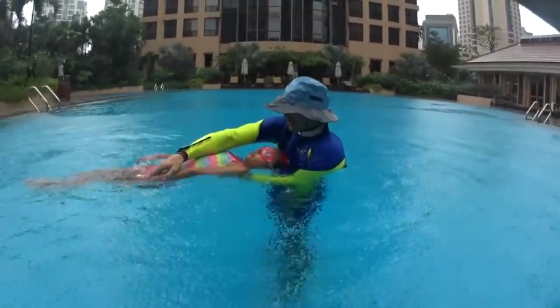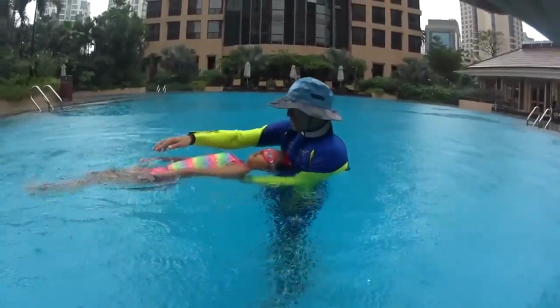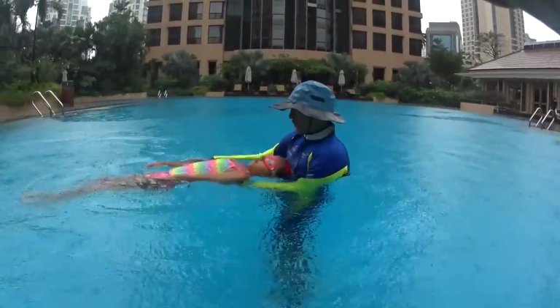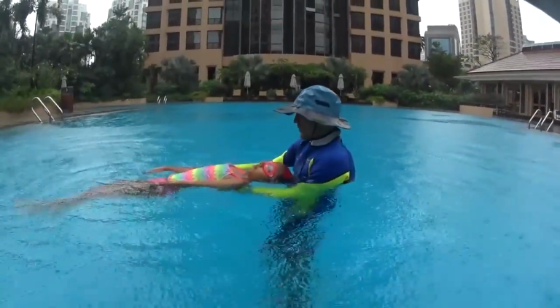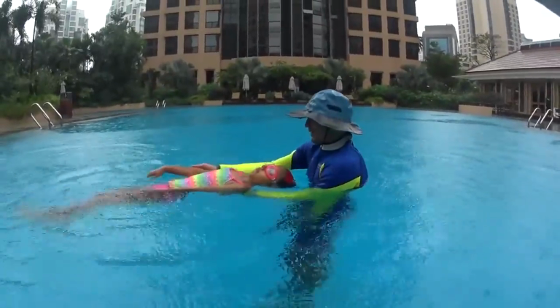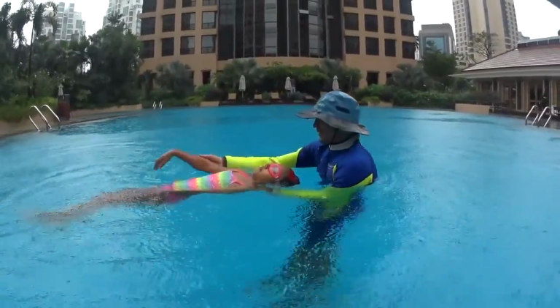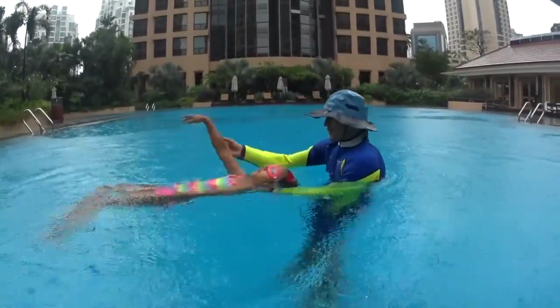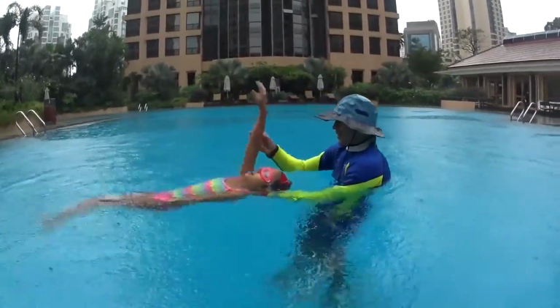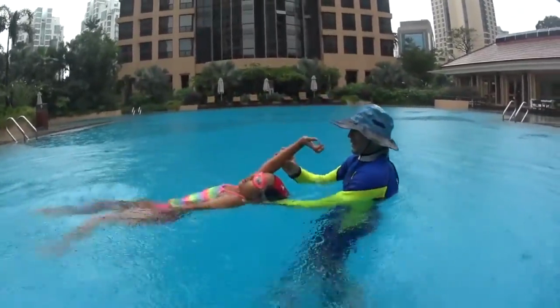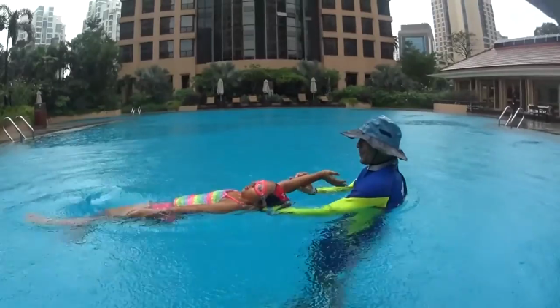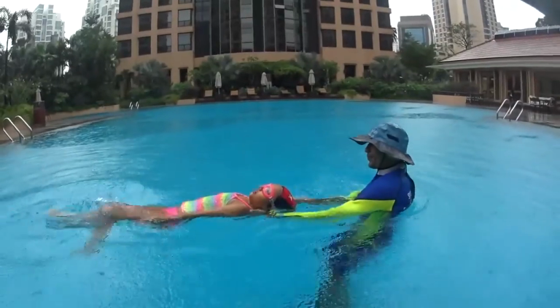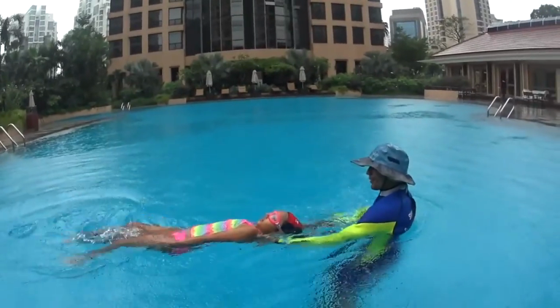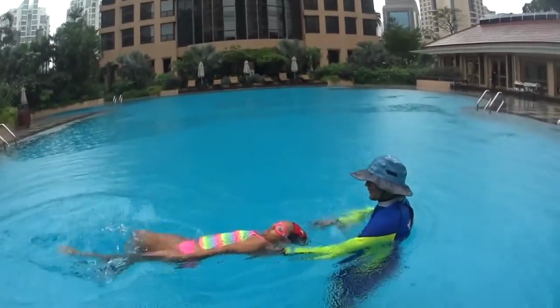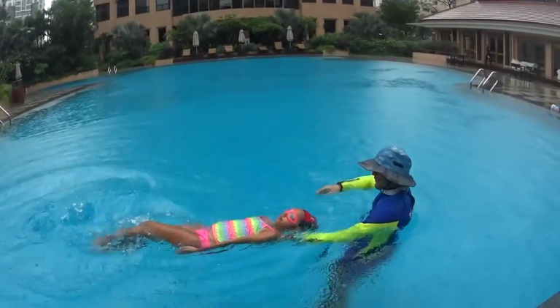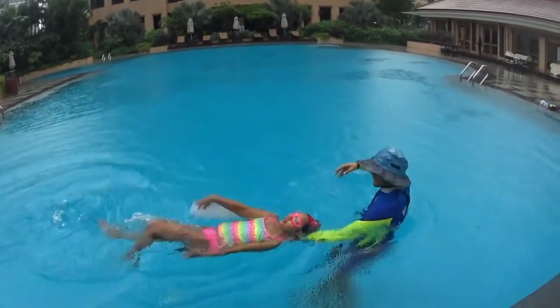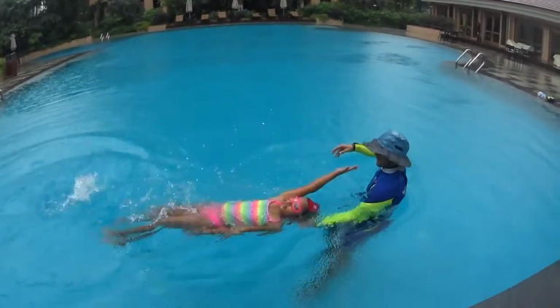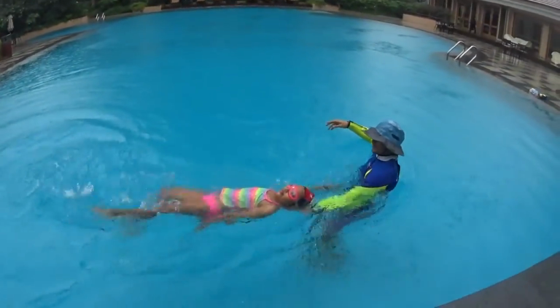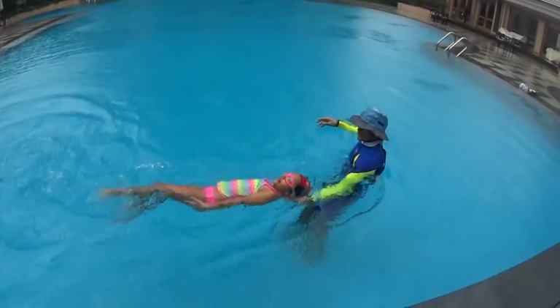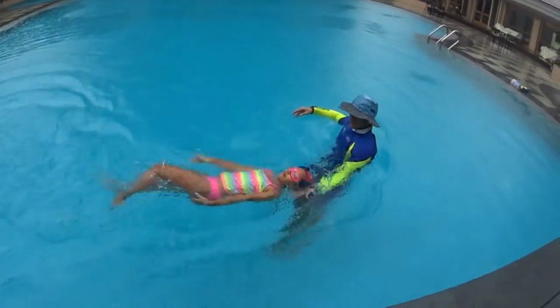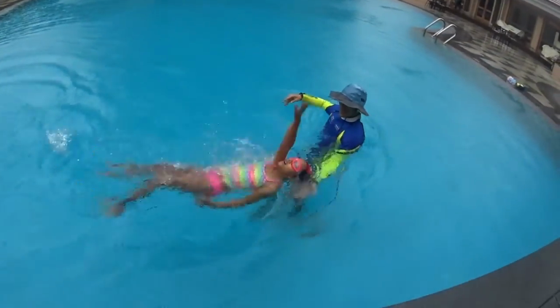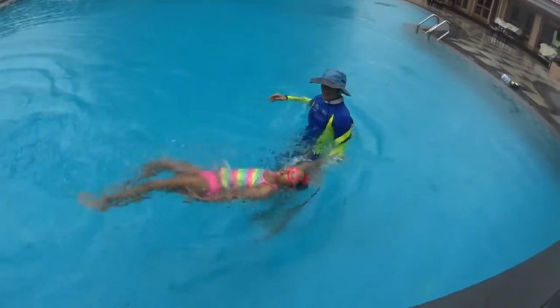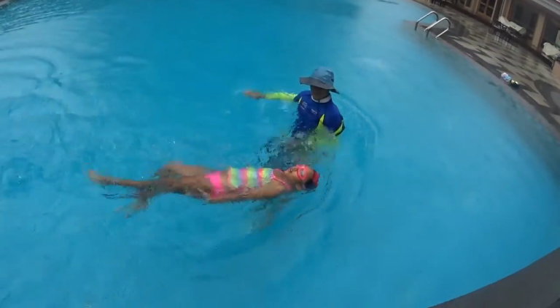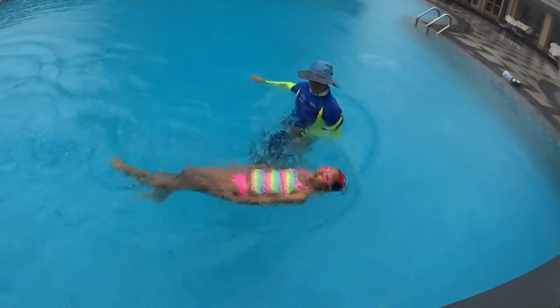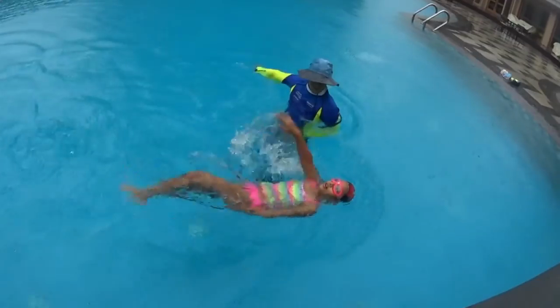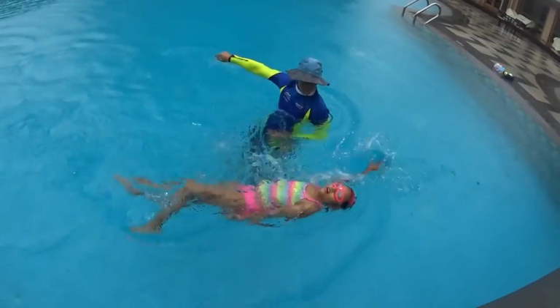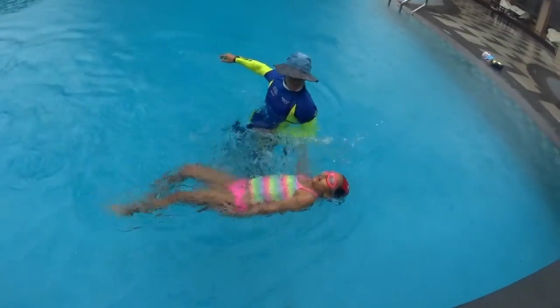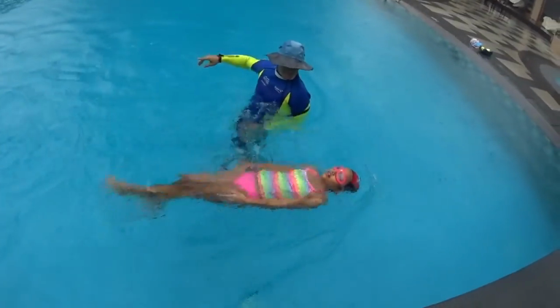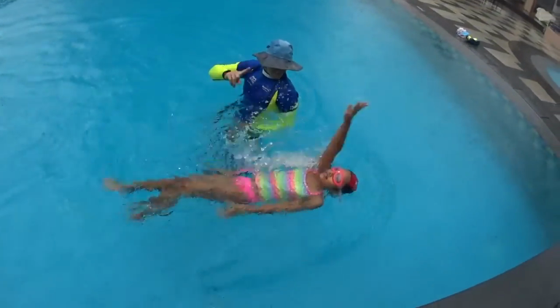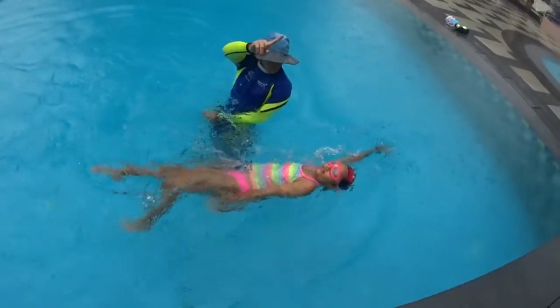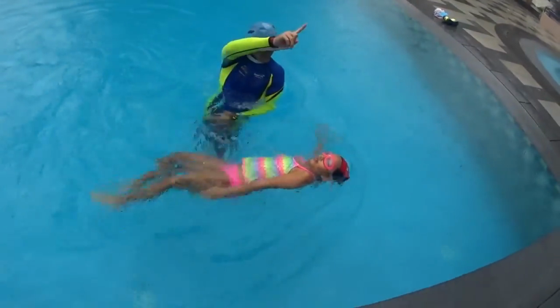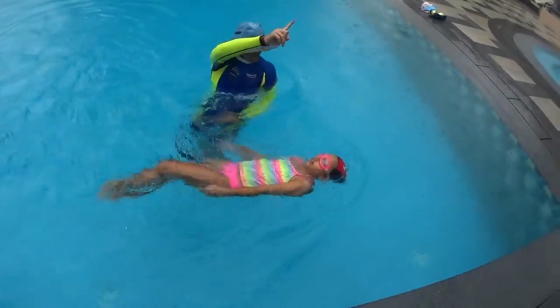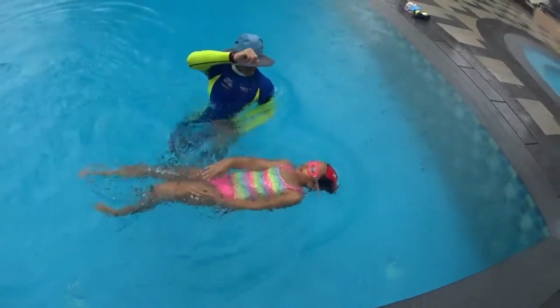One more time: lean on the back, relax and float, start to kick and move your arm. Look for big amplitude movement with one hand pulling in the water while the other one is relaxed on the side.